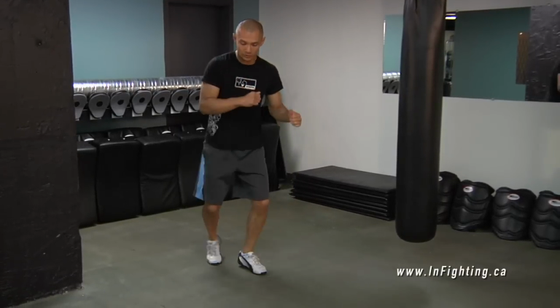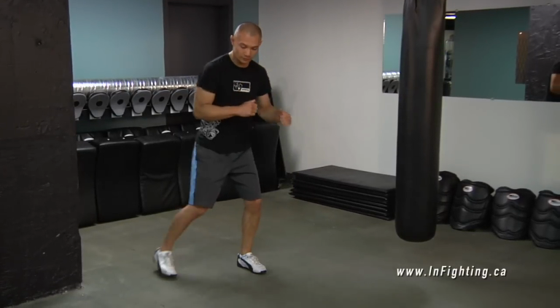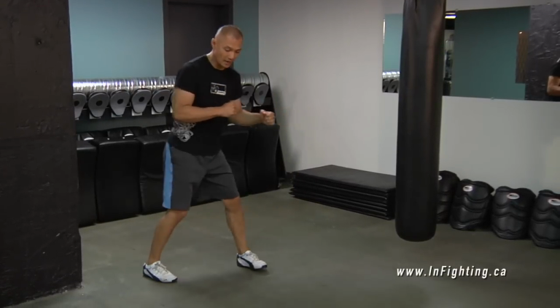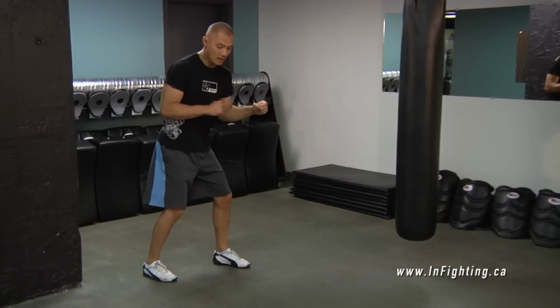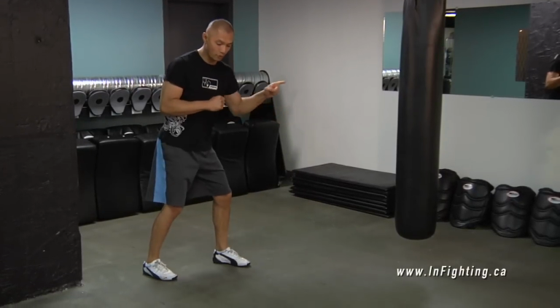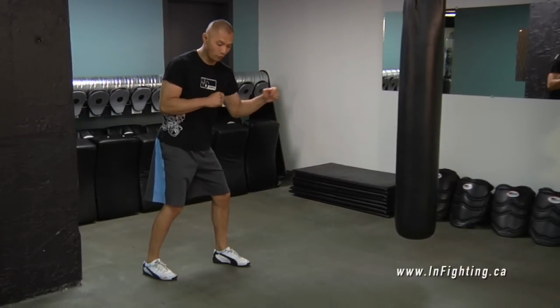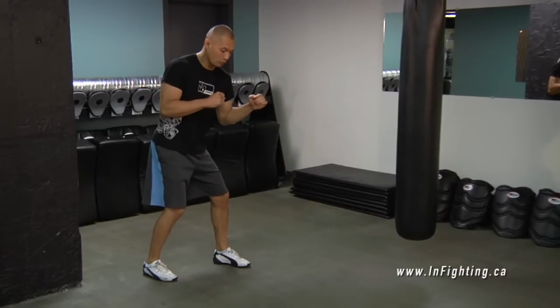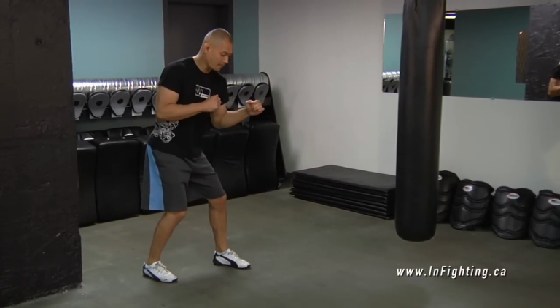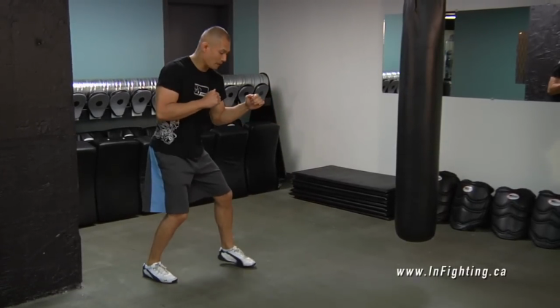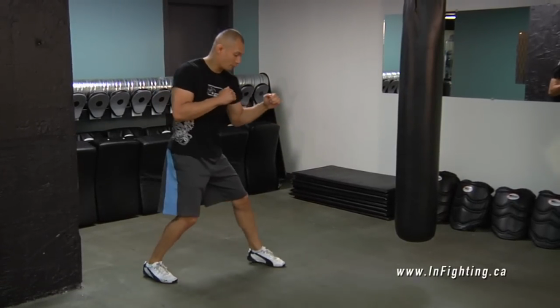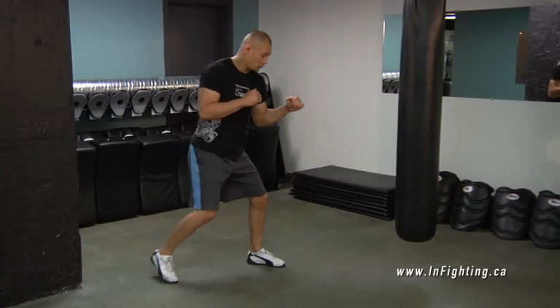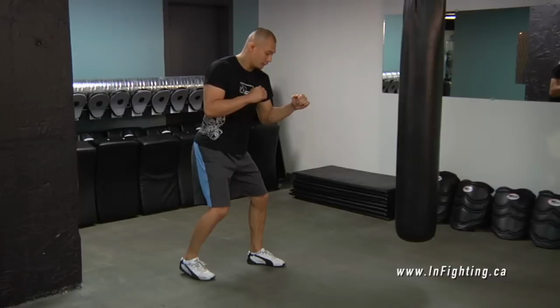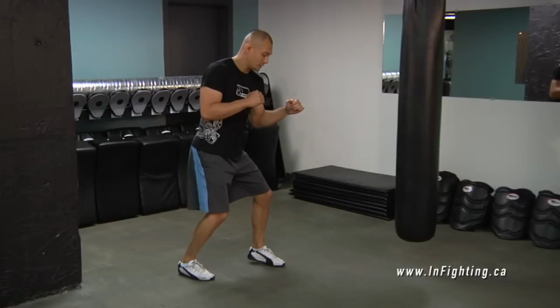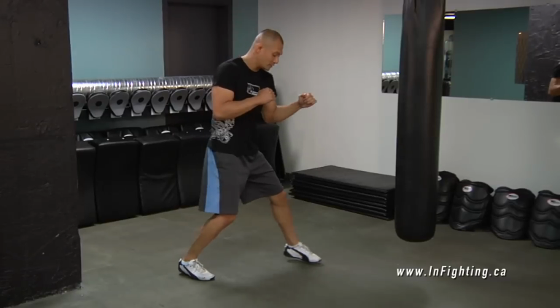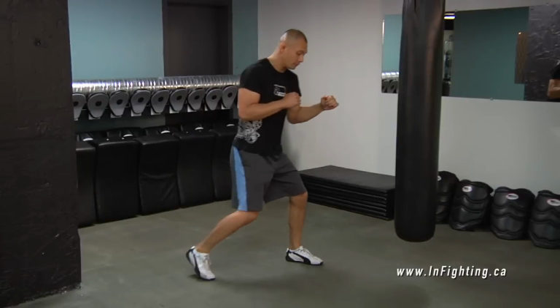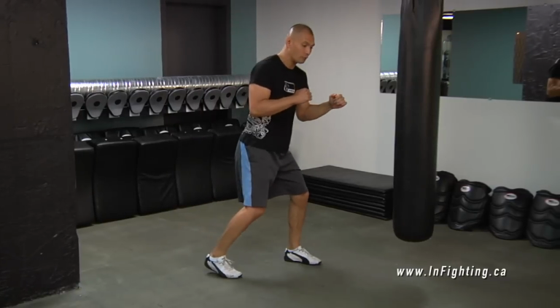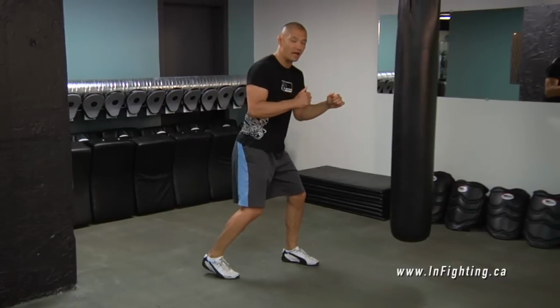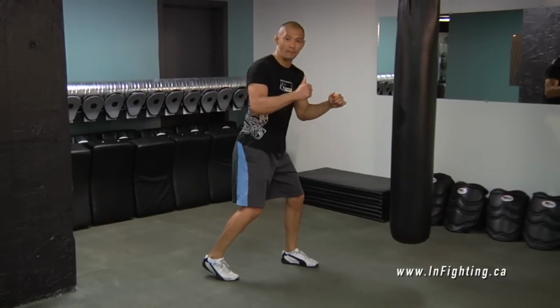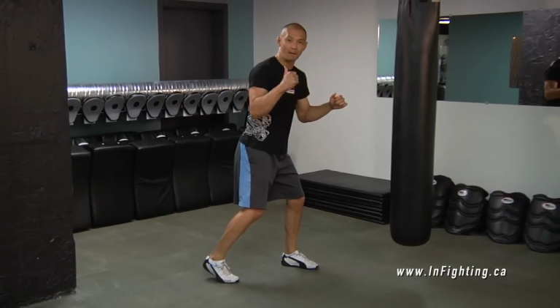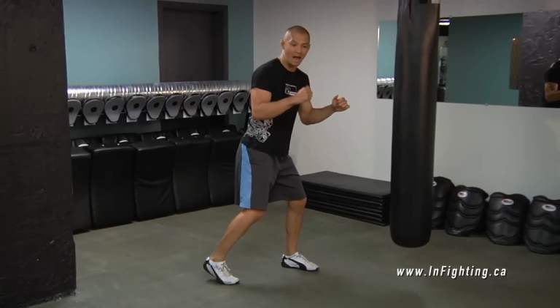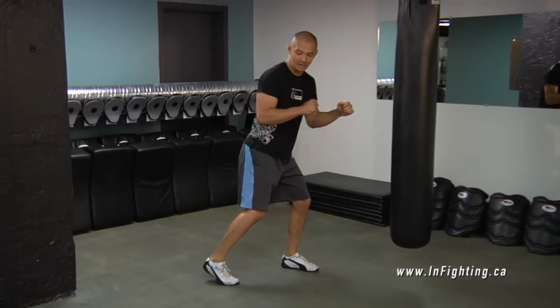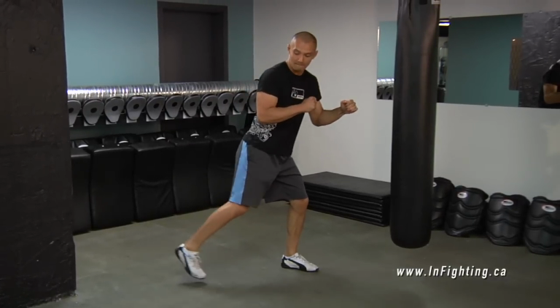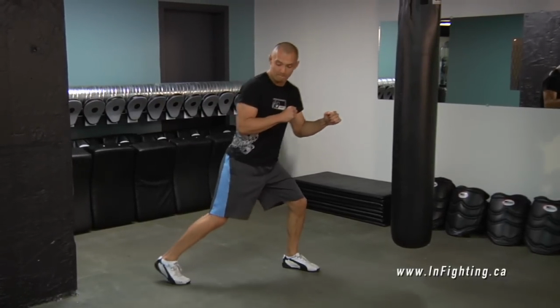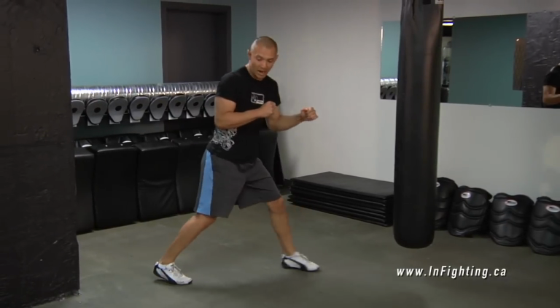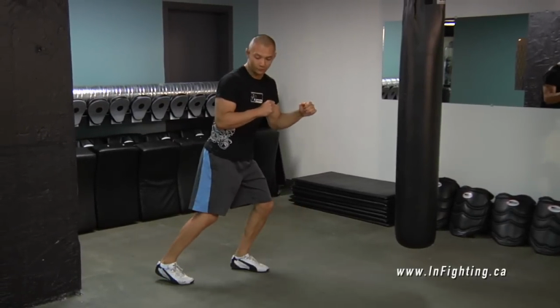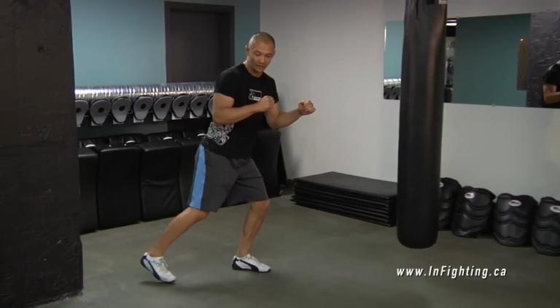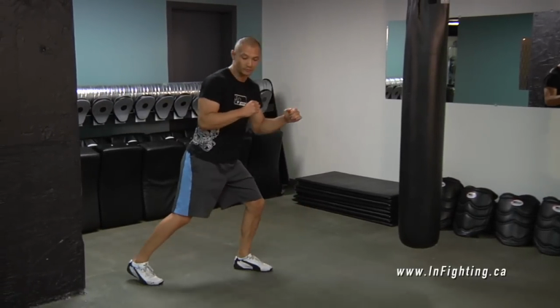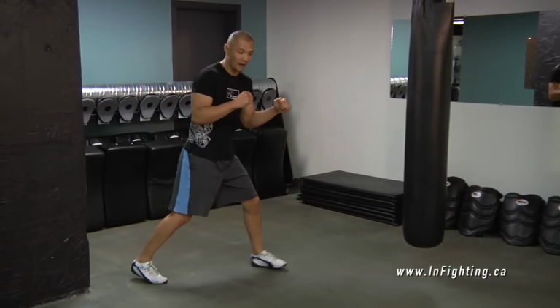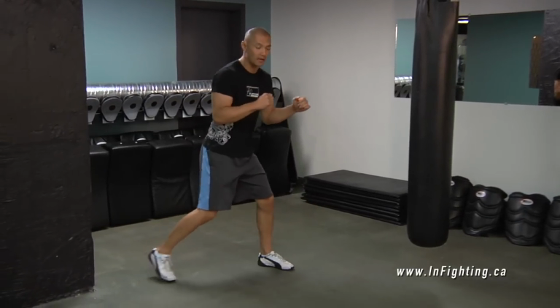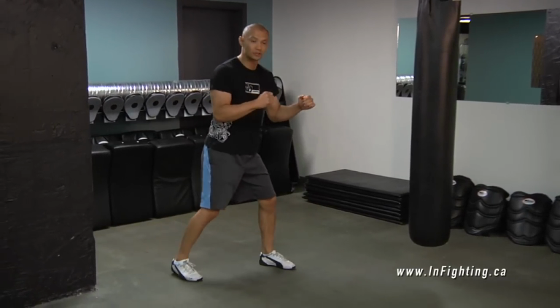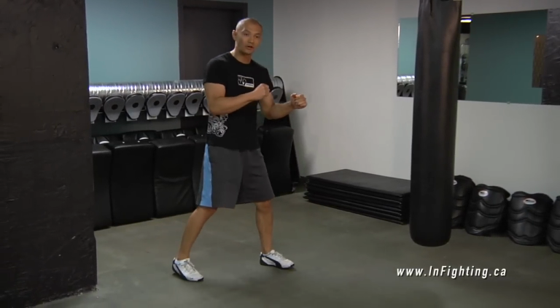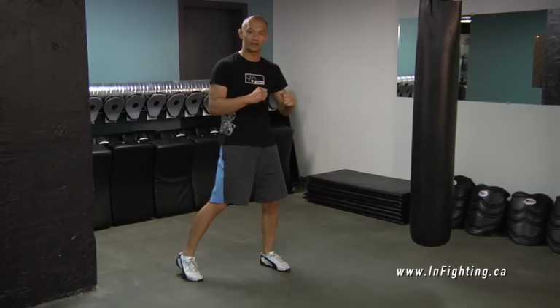So once again — if I go forward, my forward foot takes me forward. If I'm going back, my back foot takes me back. Shuffling.